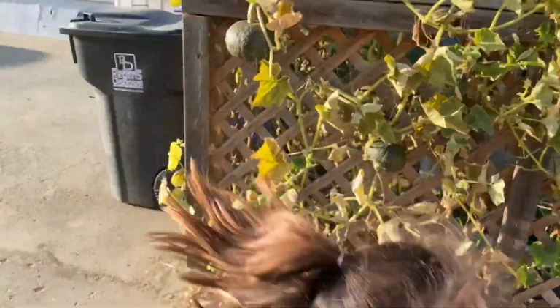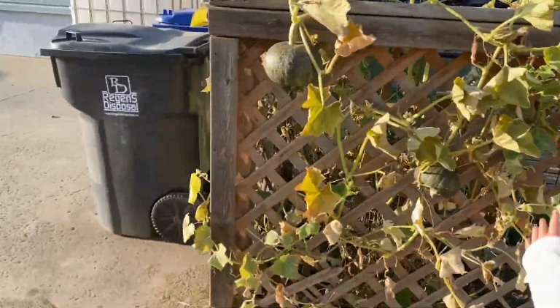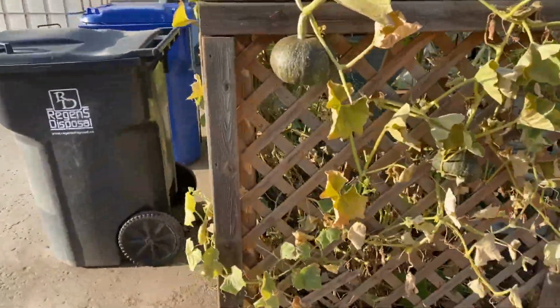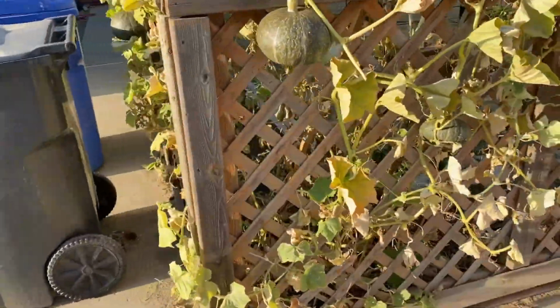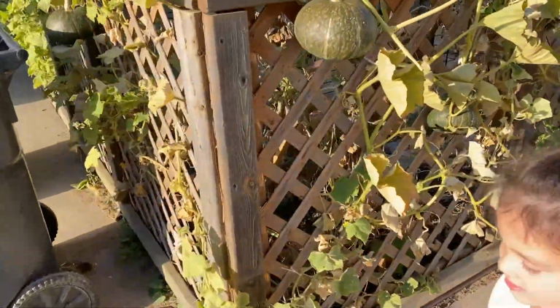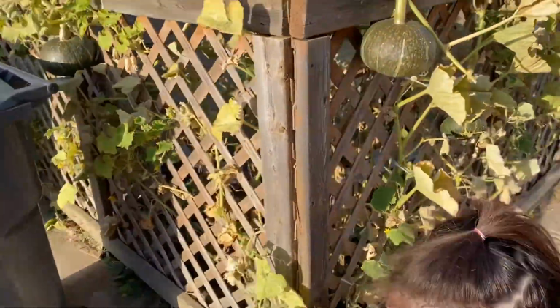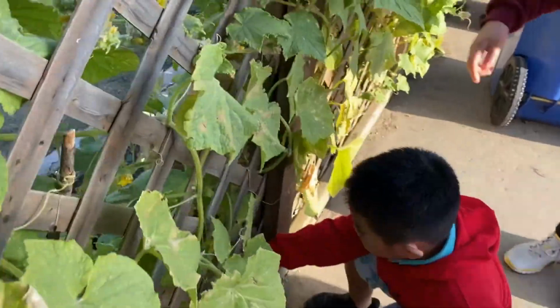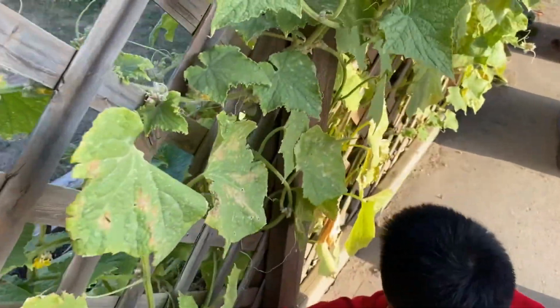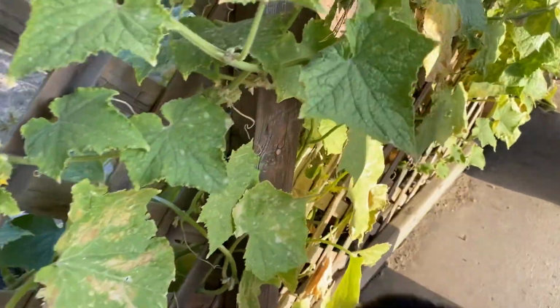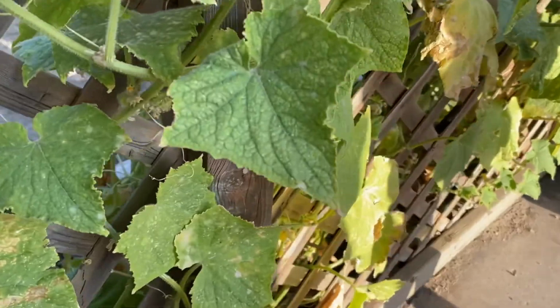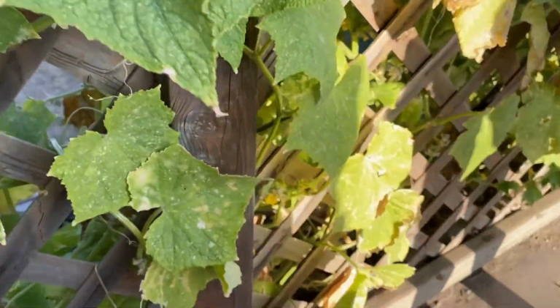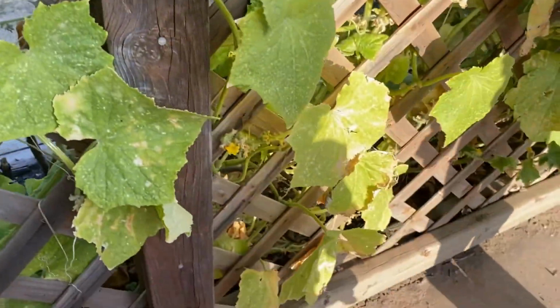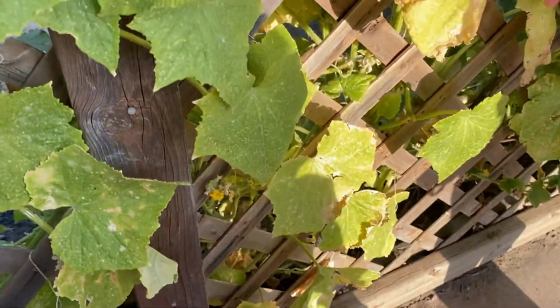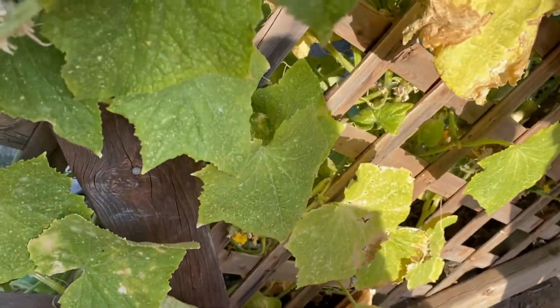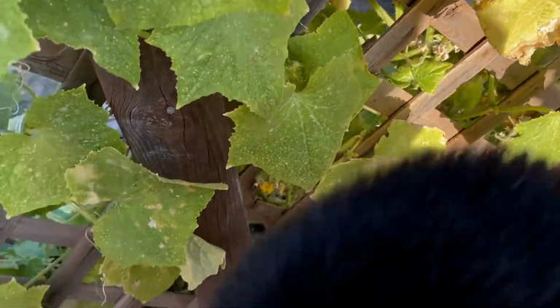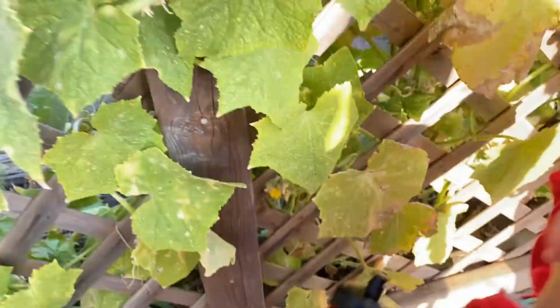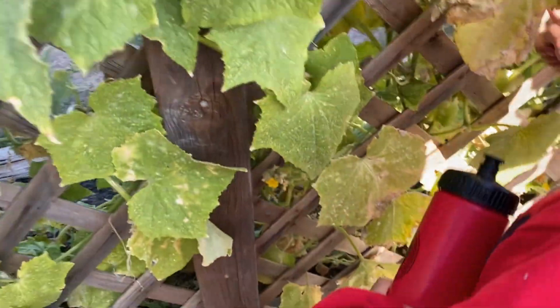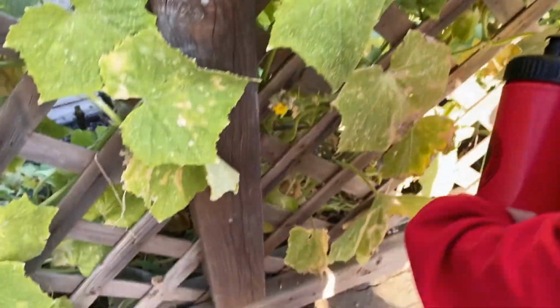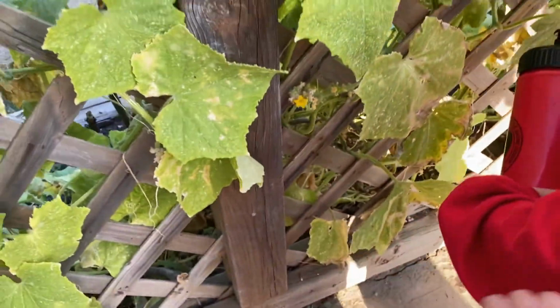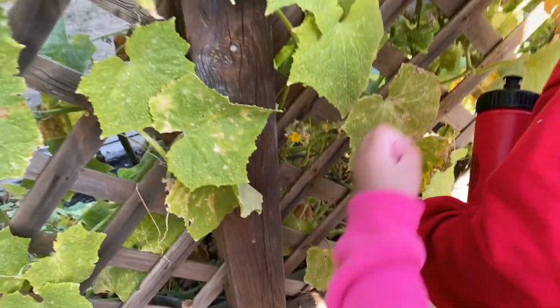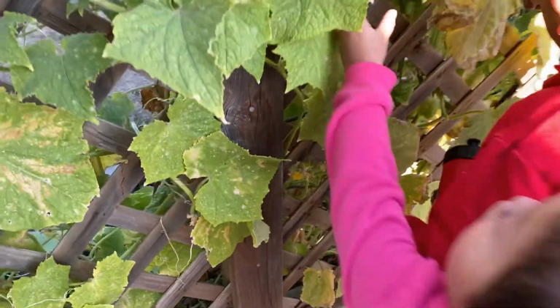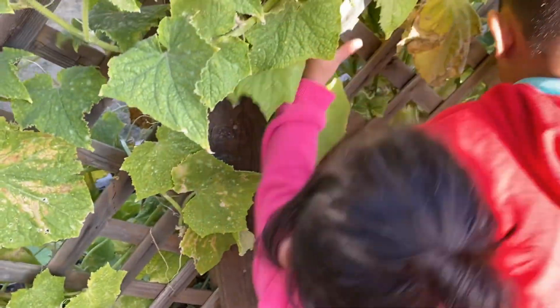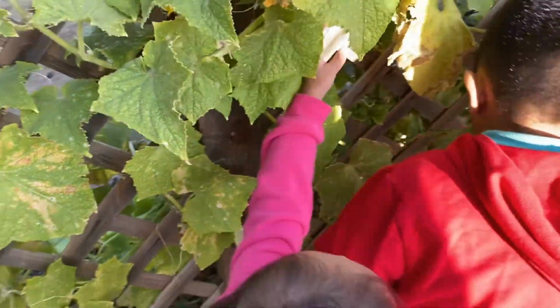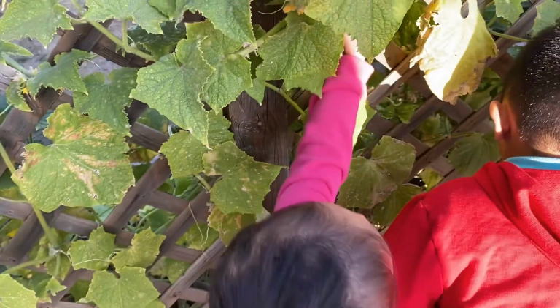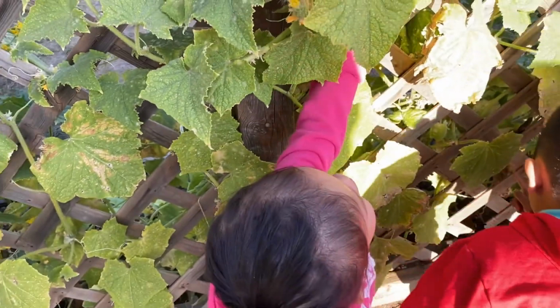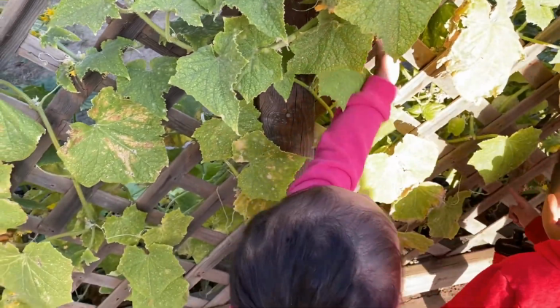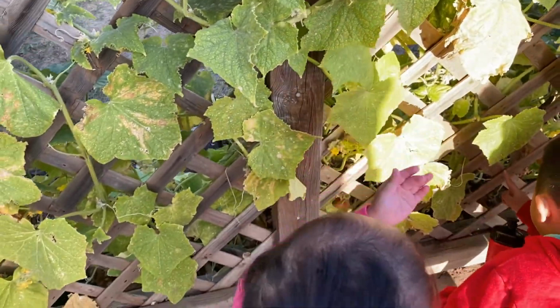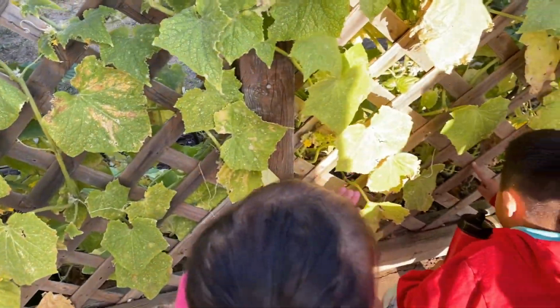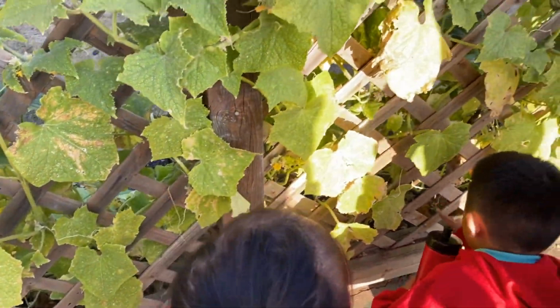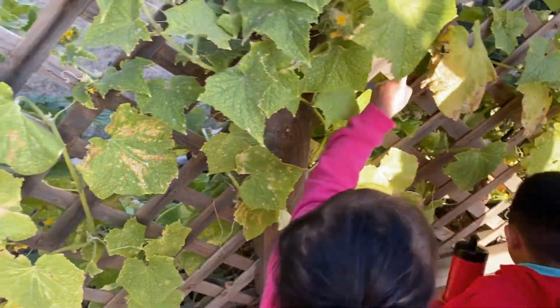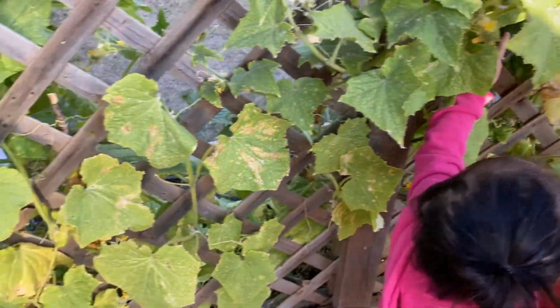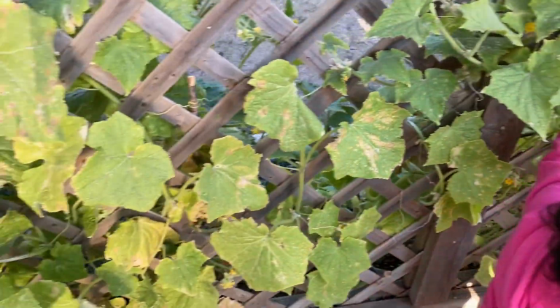Right here — the cucumbers. Are you bringing? Yeah, right here. What's going on? Cucumber. Cucumber. Cucumber.